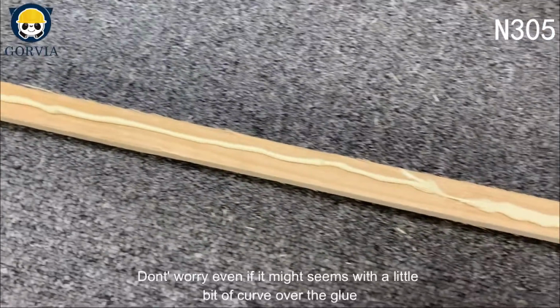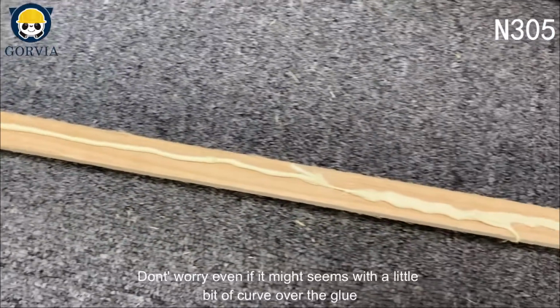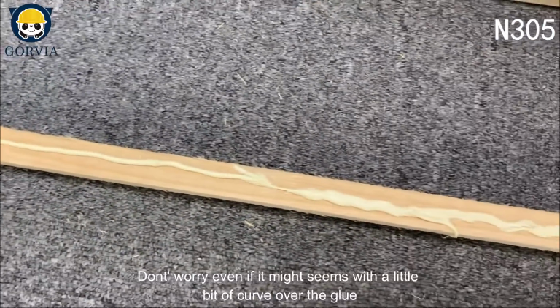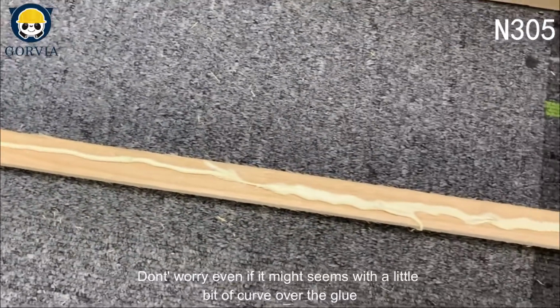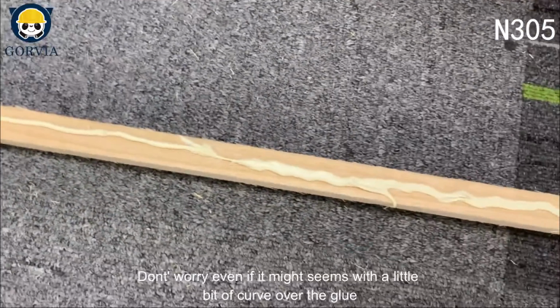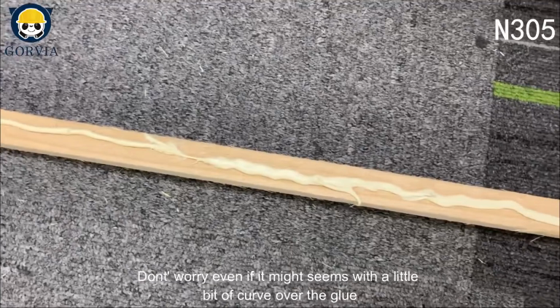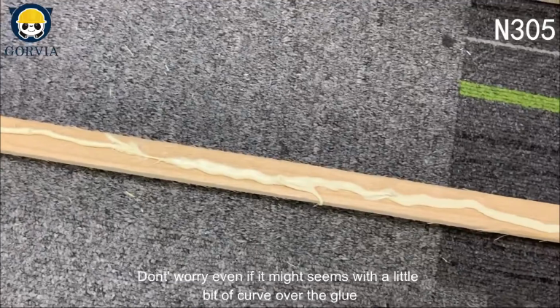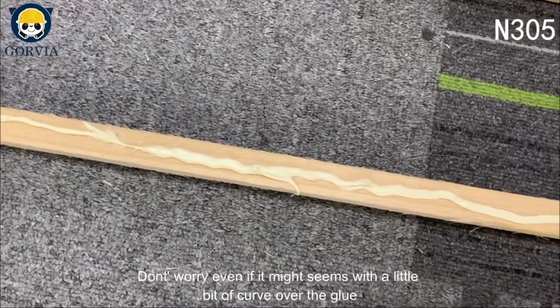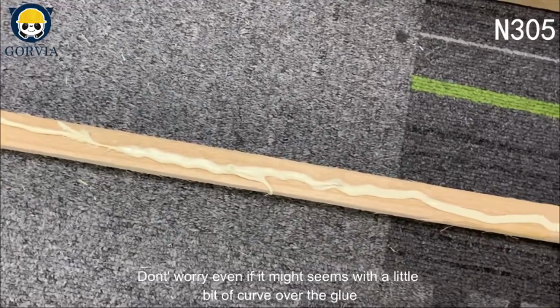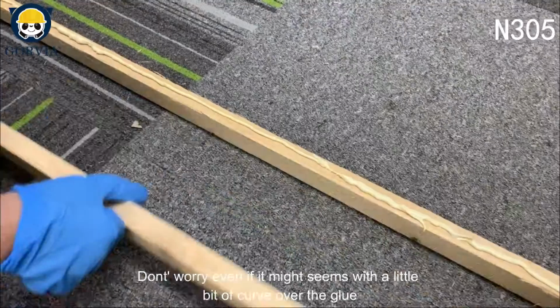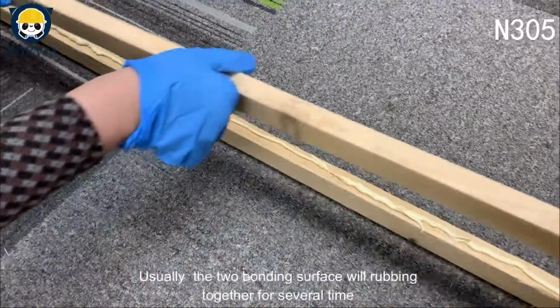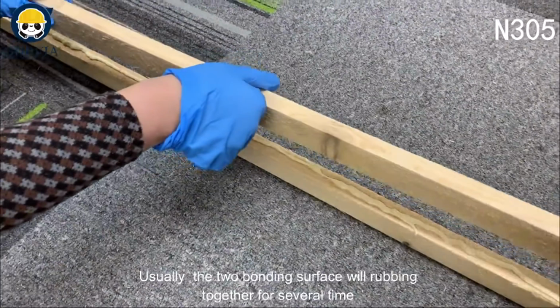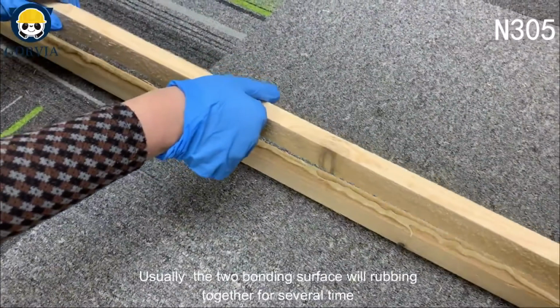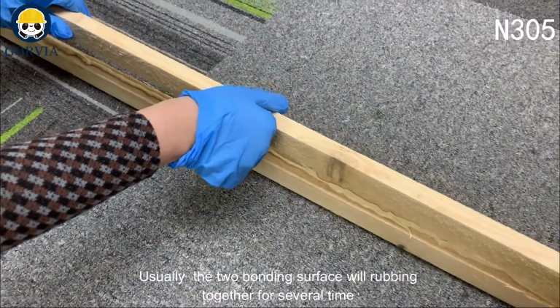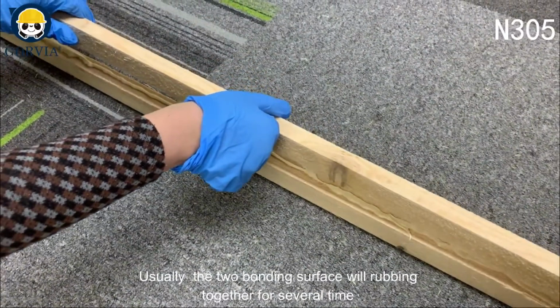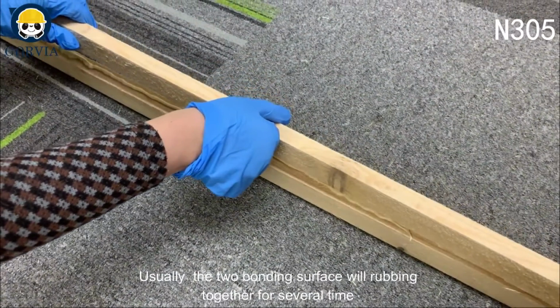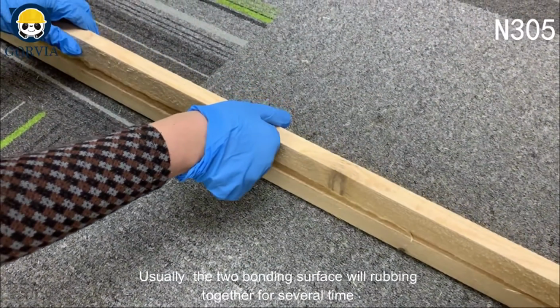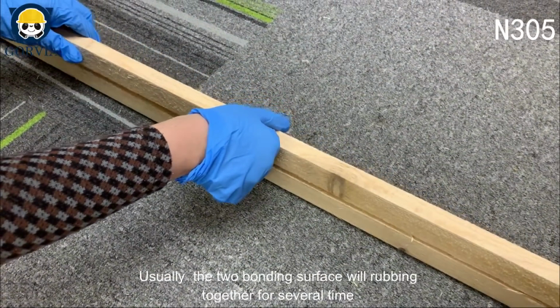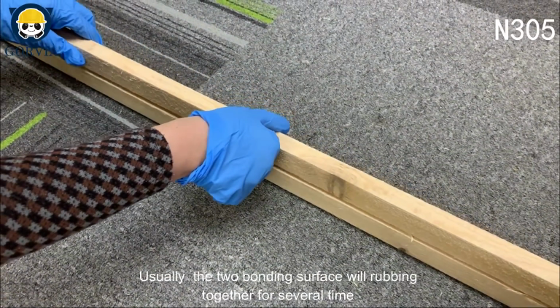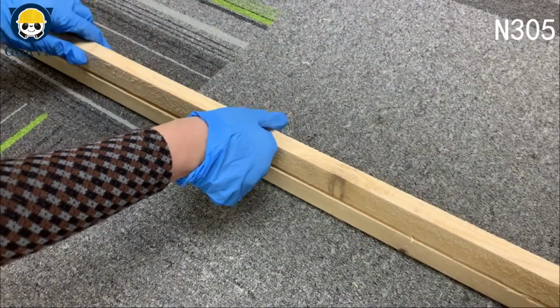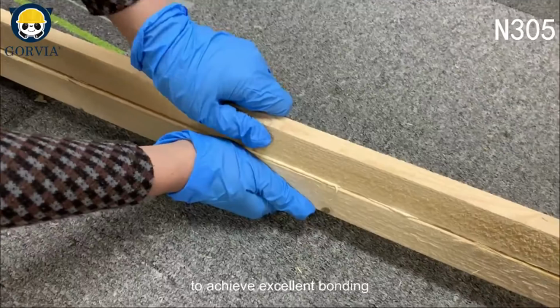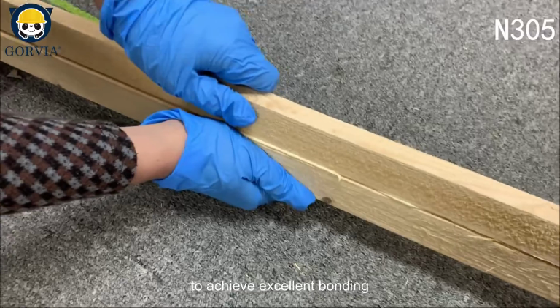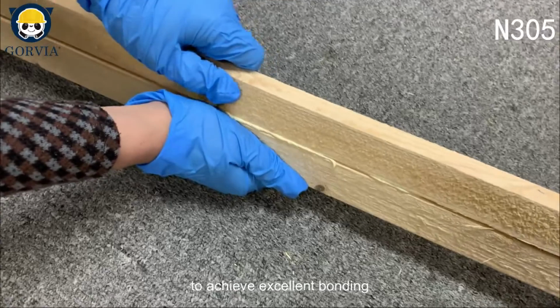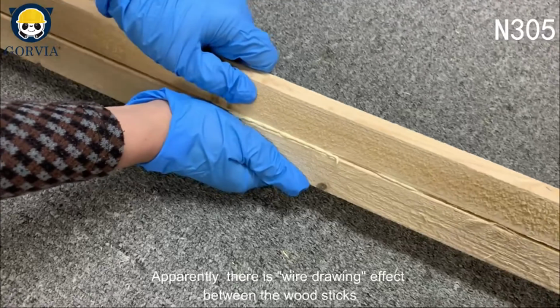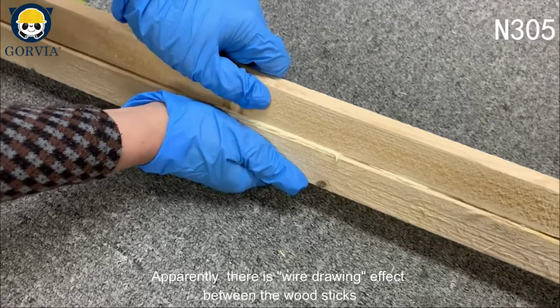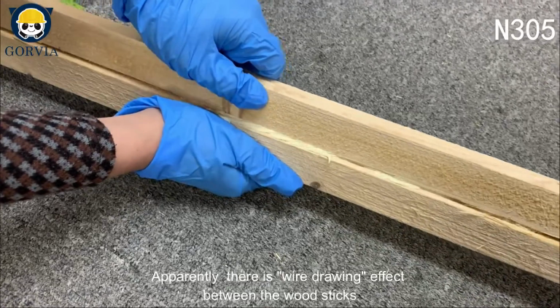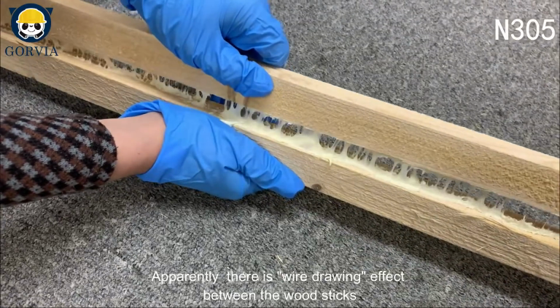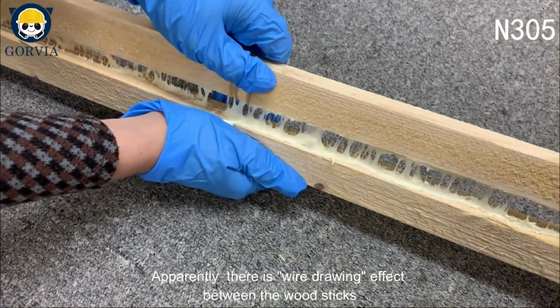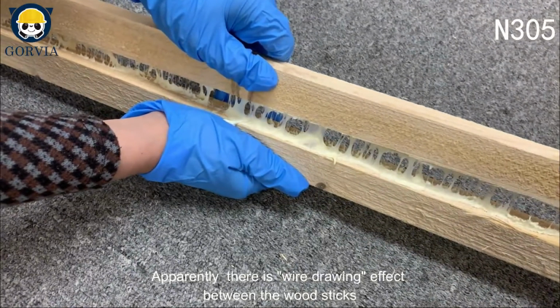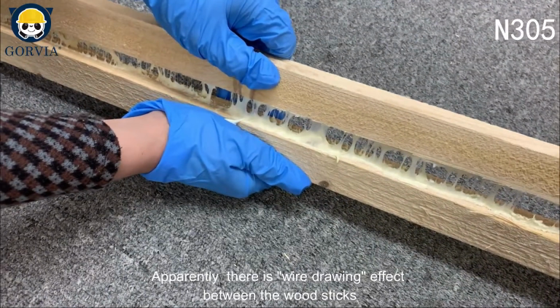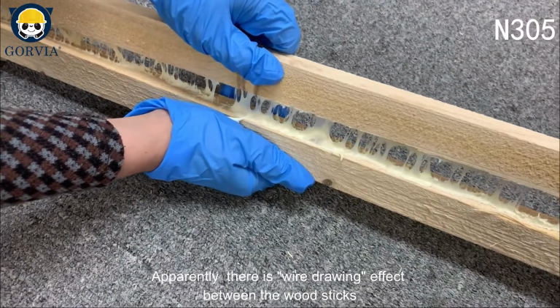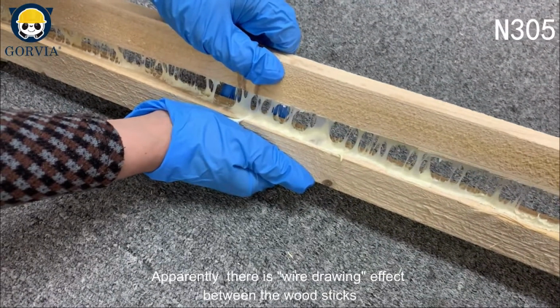Don't worry even if it seems like a little bit of glue curves over. Usually the two bonding surfaces will be rubbed together several times. To achieve excellent bonding, there is a wire drawing effect visible between the wood sticks.